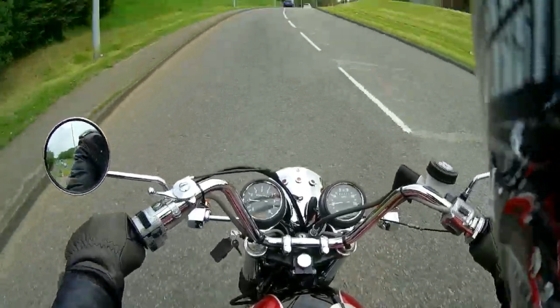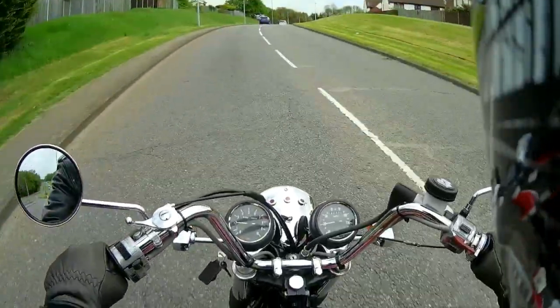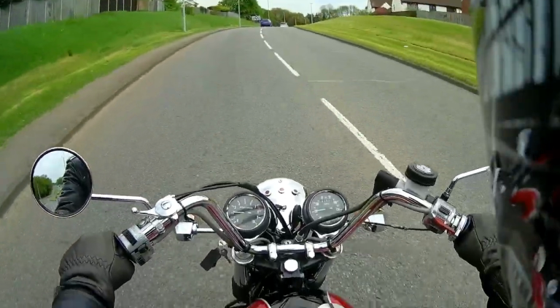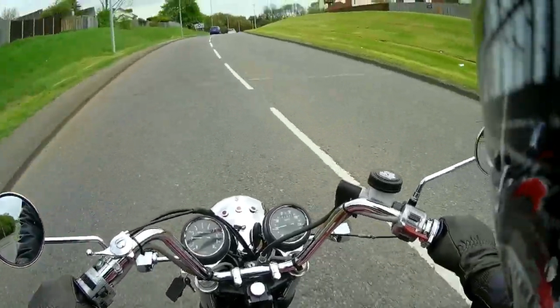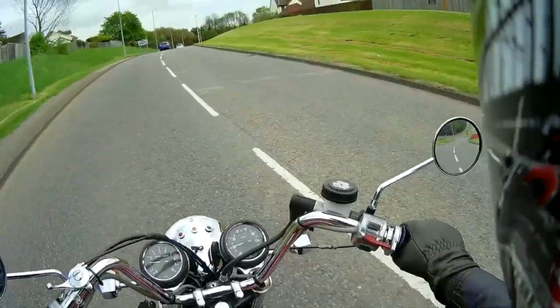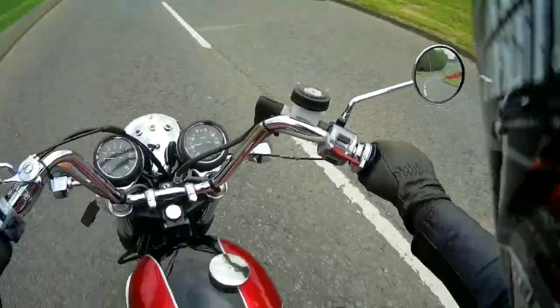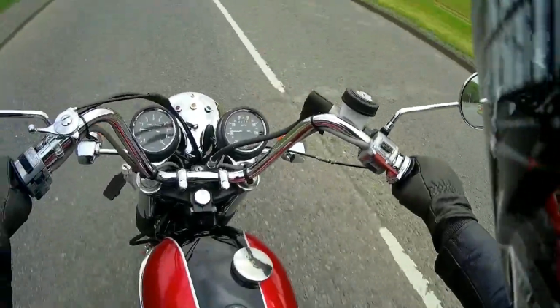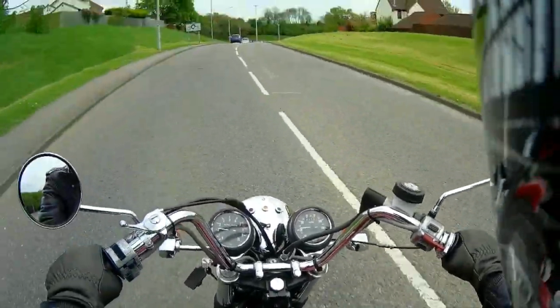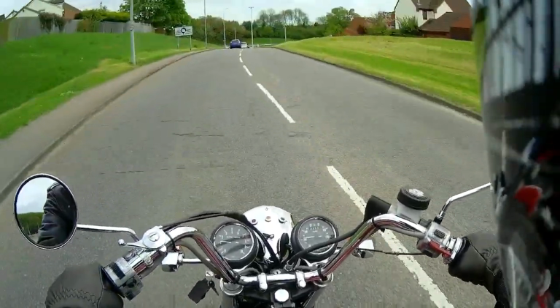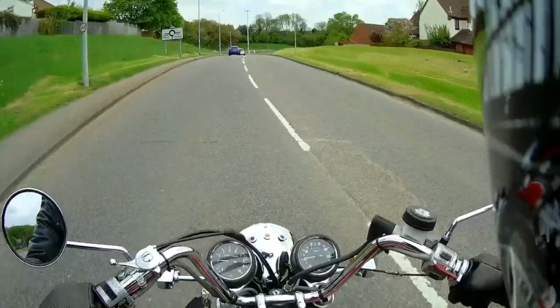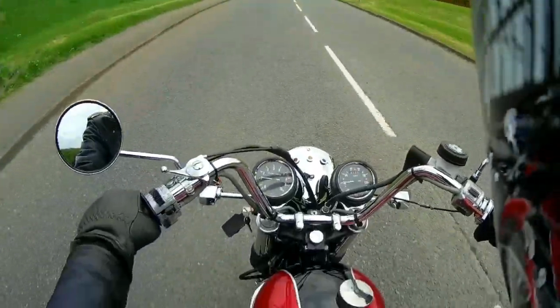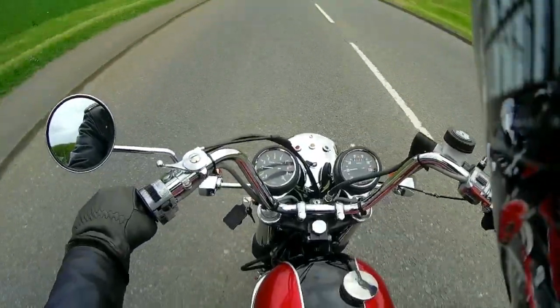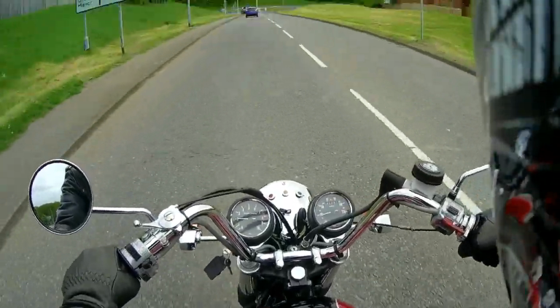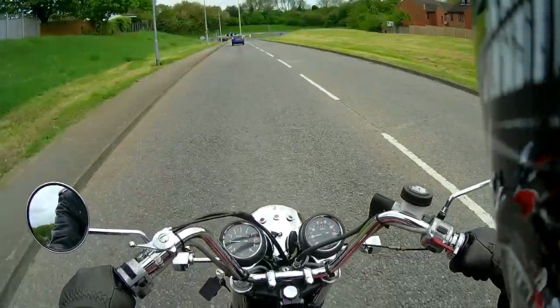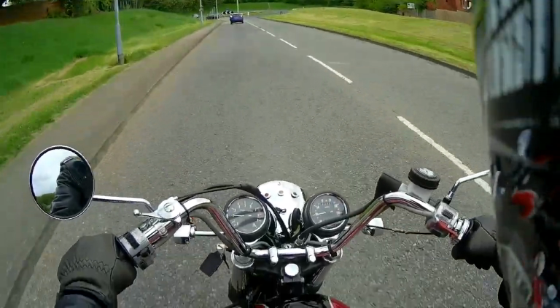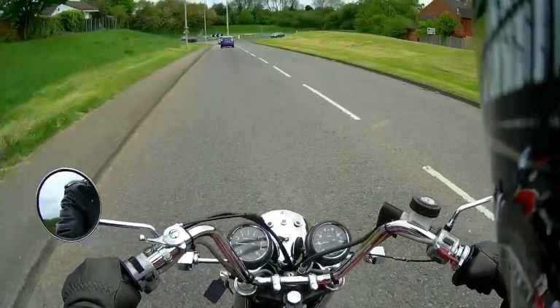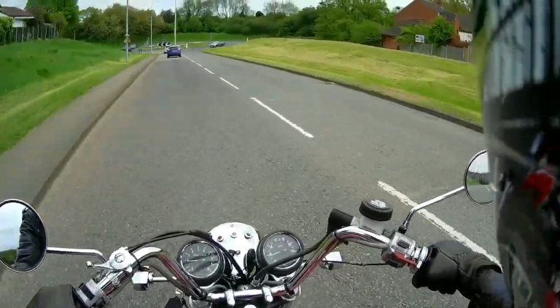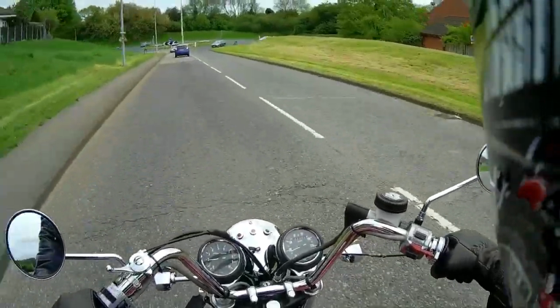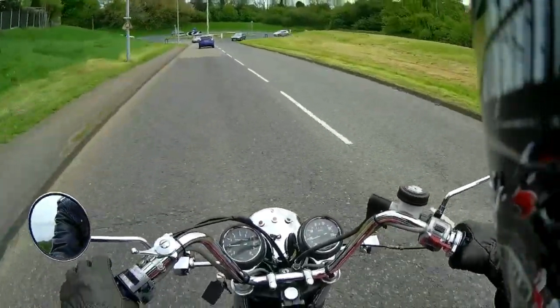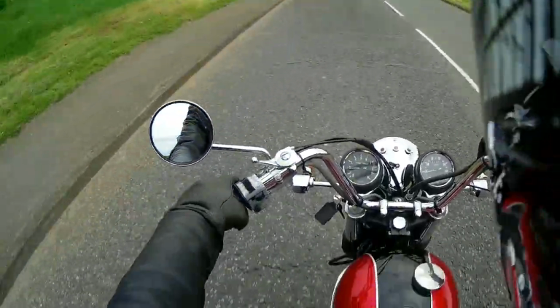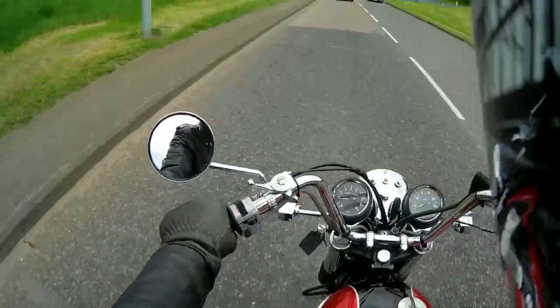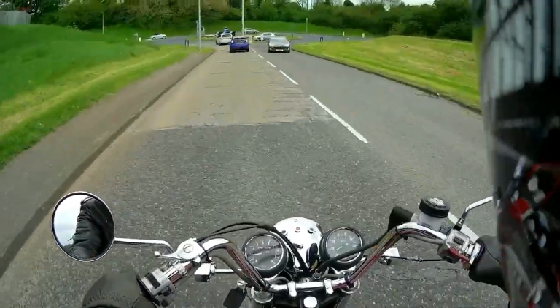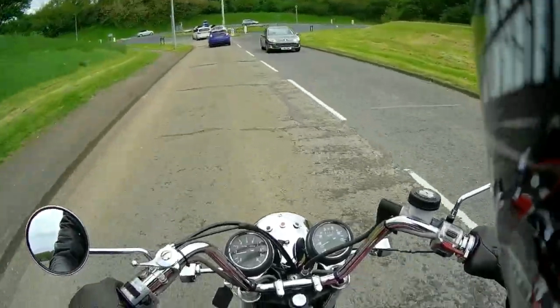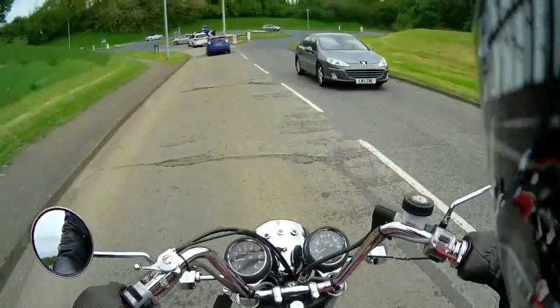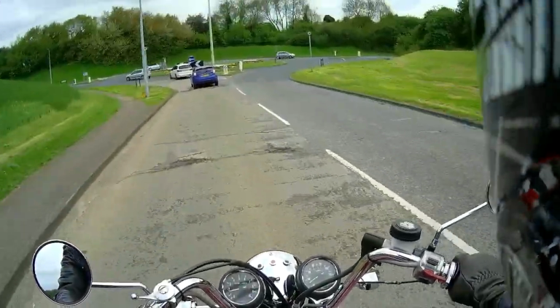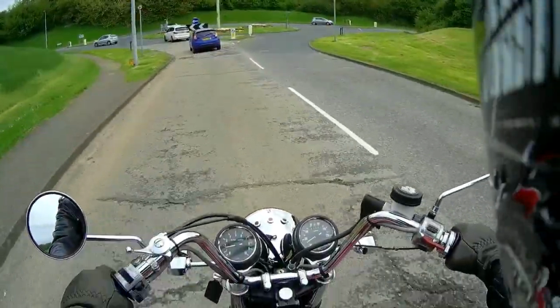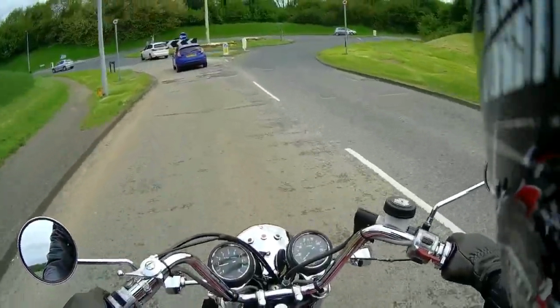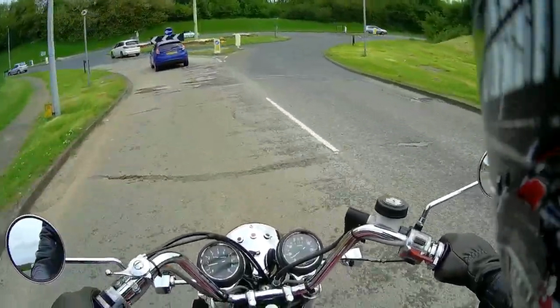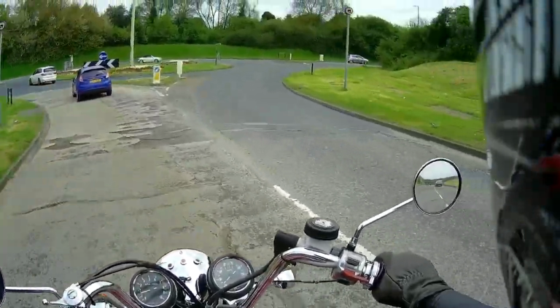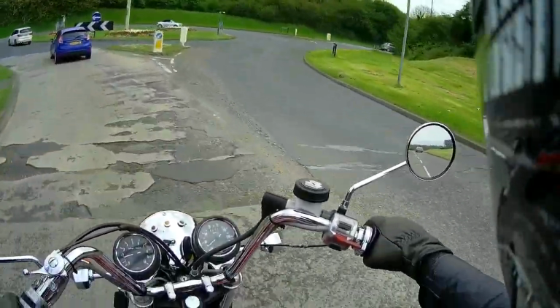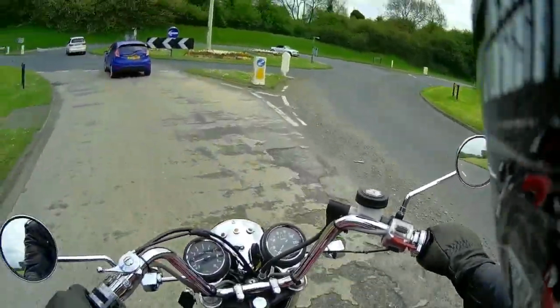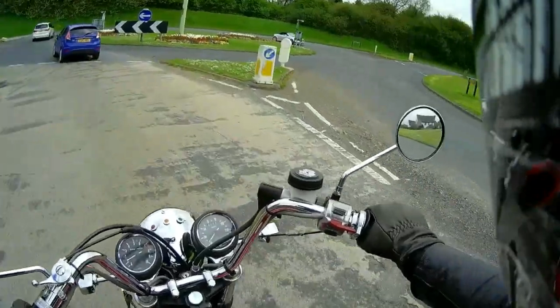Good afternoon Bike Buddies. I thought I would do a quick review on the bike - the 6 plate and the 7 plate clutch conversion for the Triumph Bonneville.